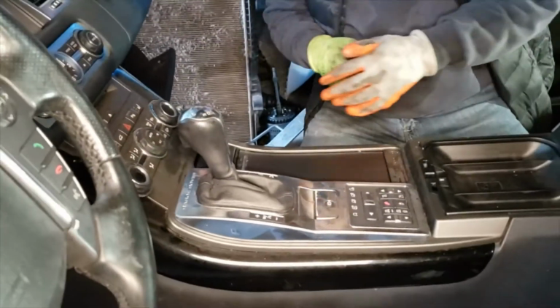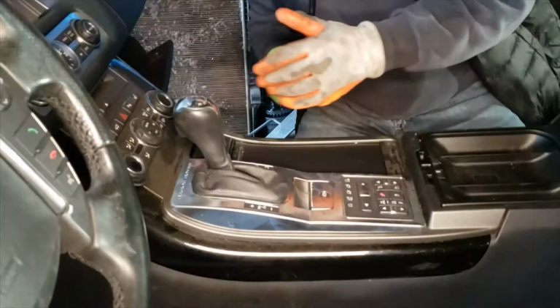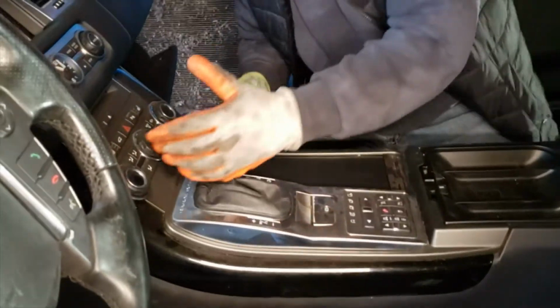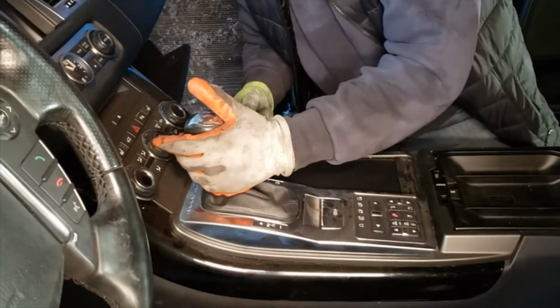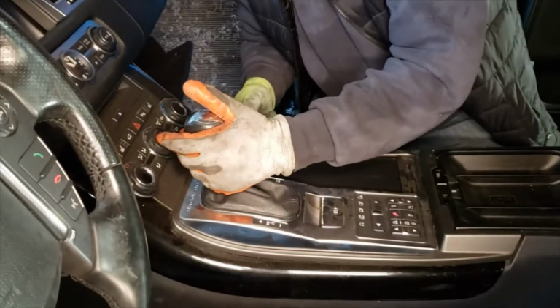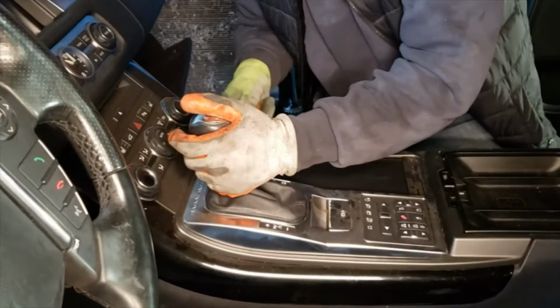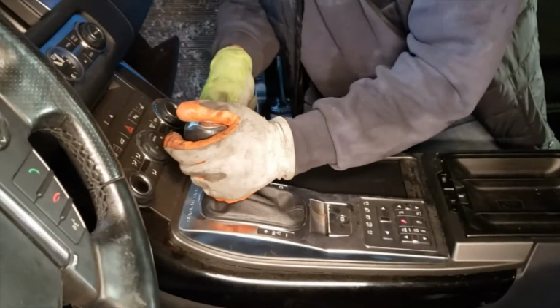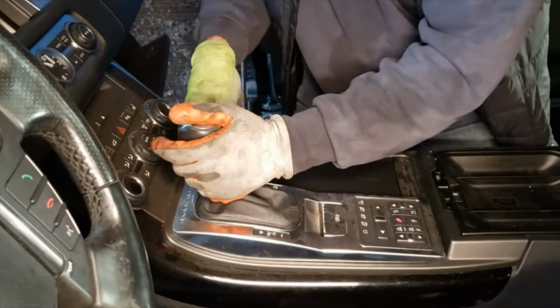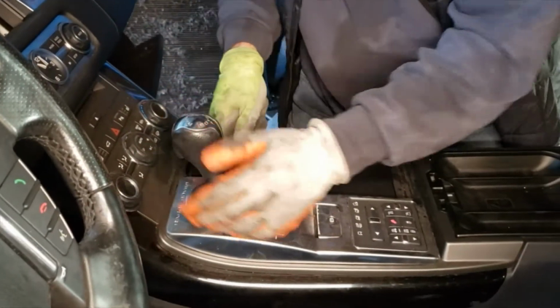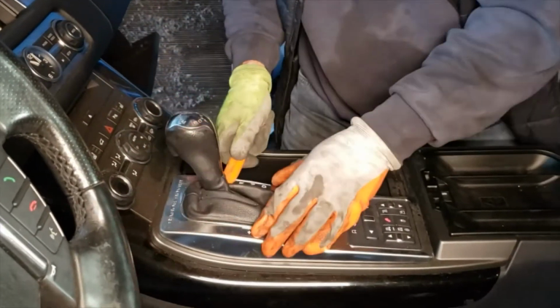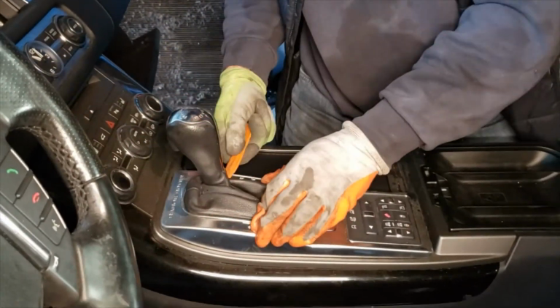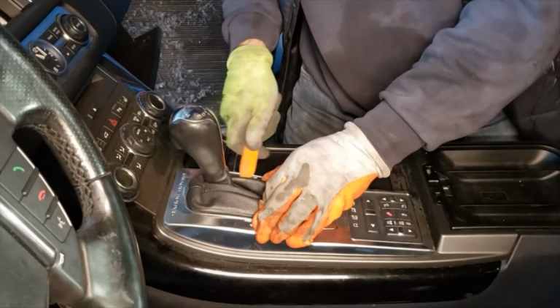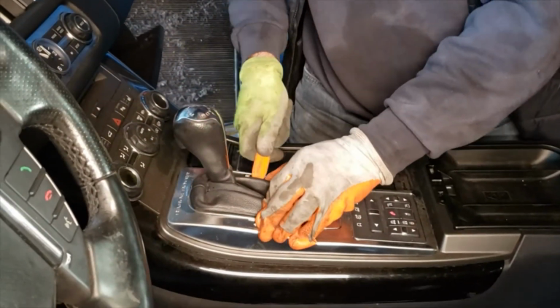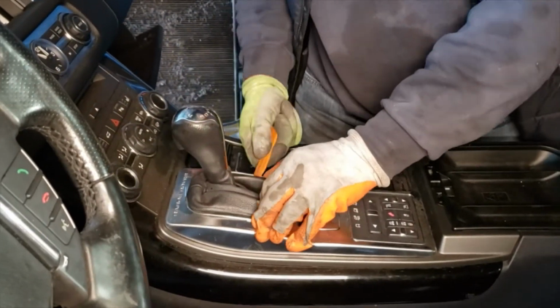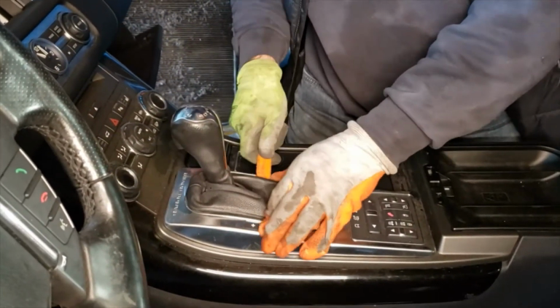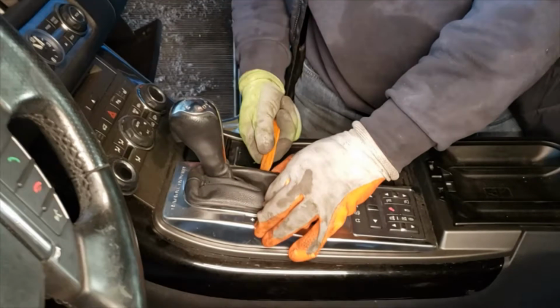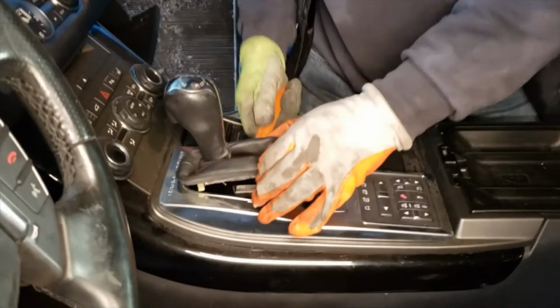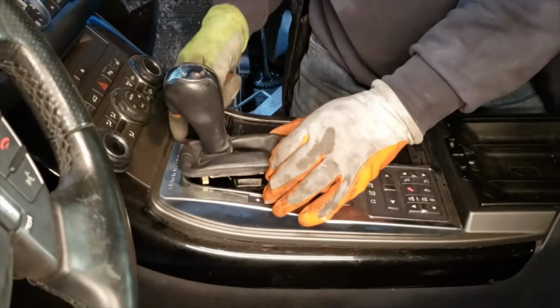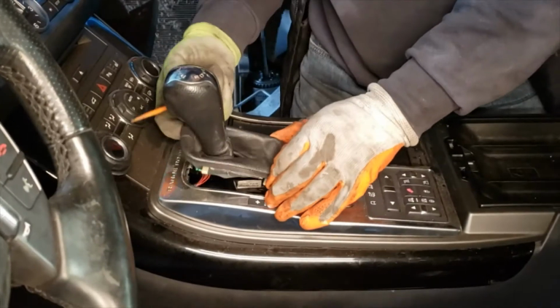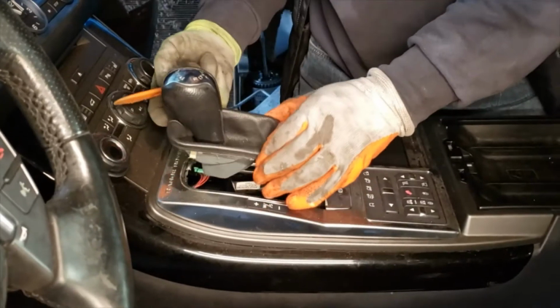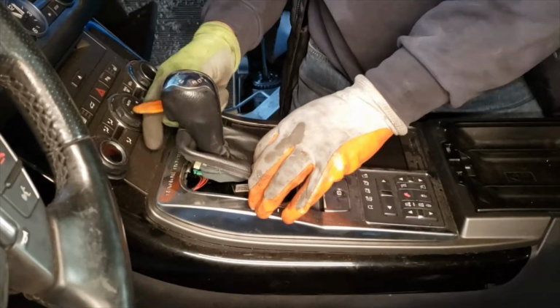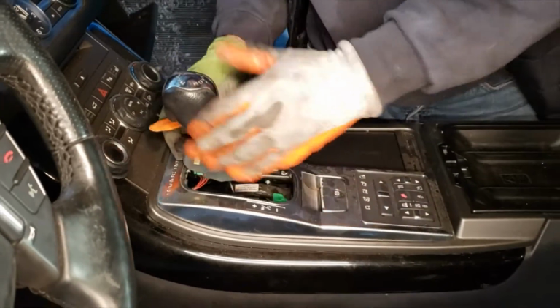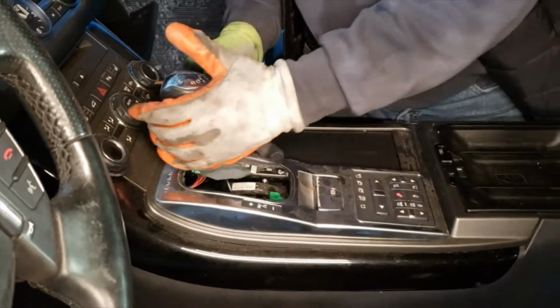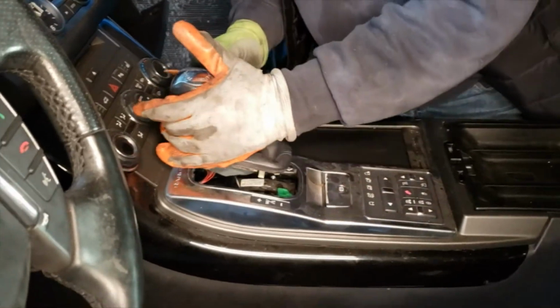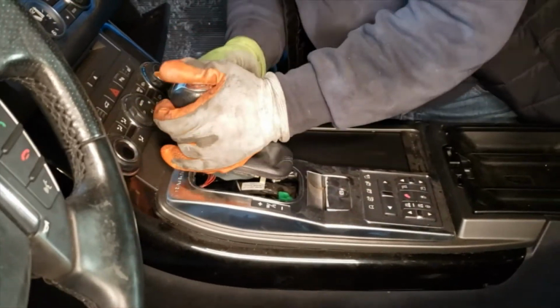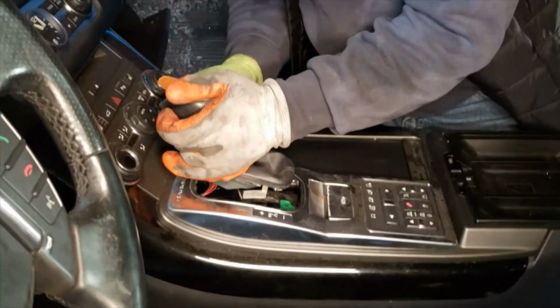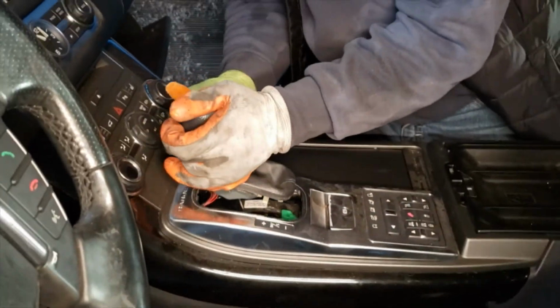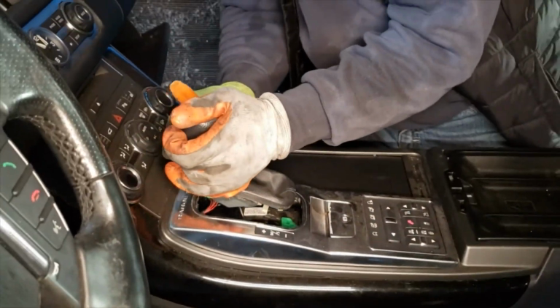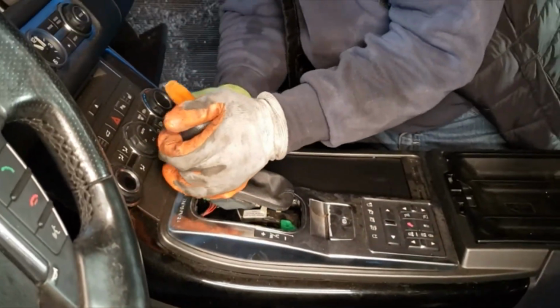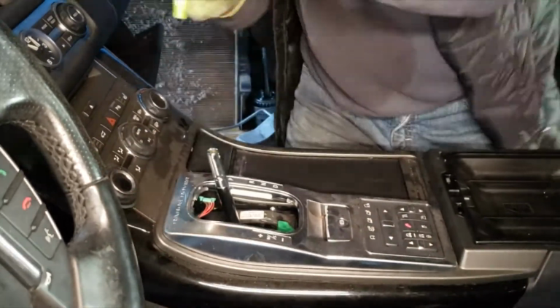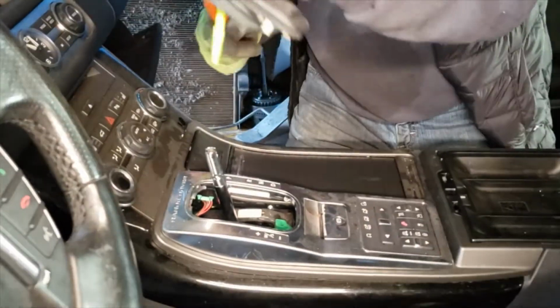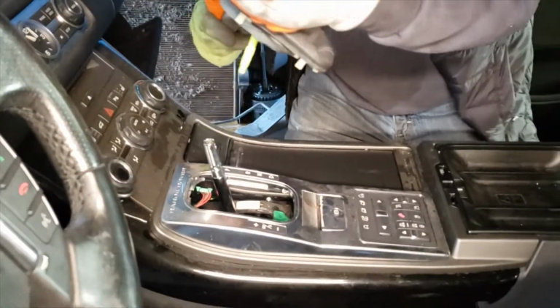I'm gonna start out by removing the shift surround. Just gonna pick at it on the sides, then you press on it and pull it up.